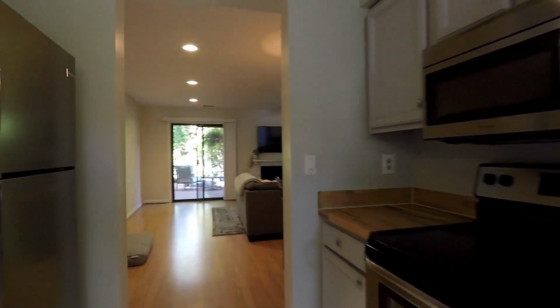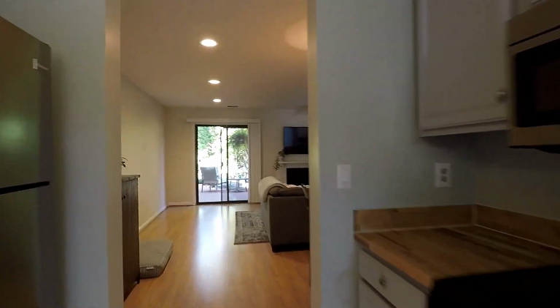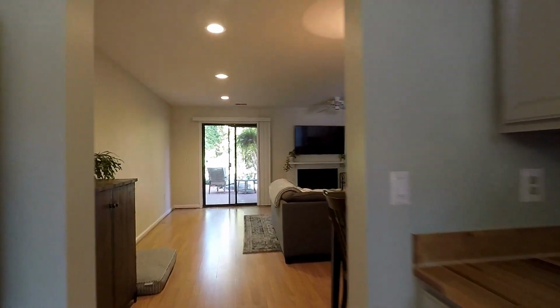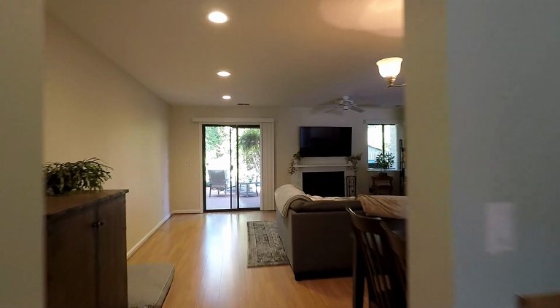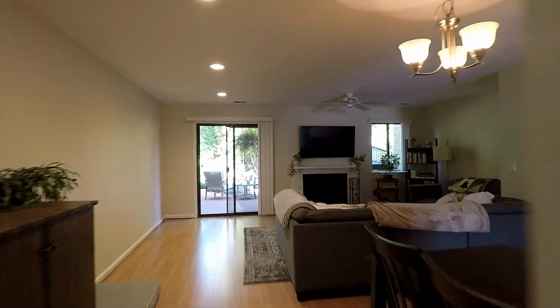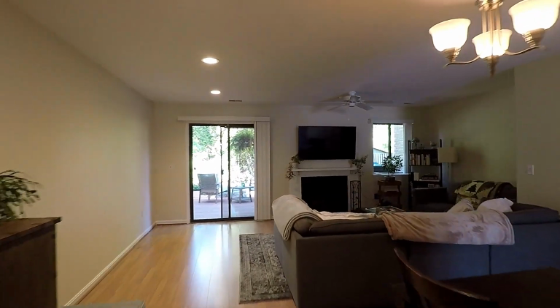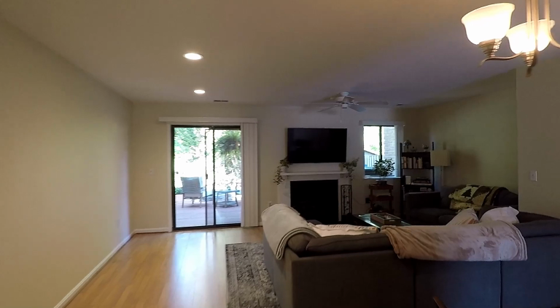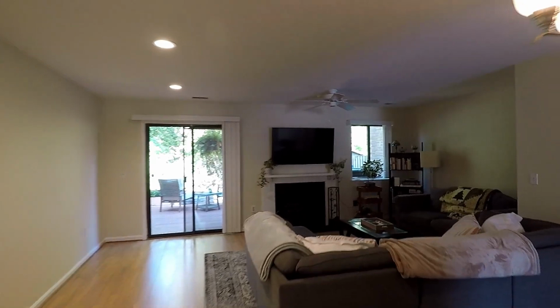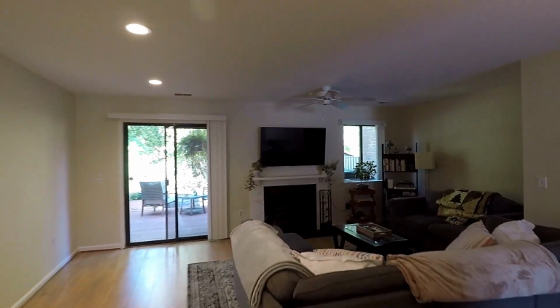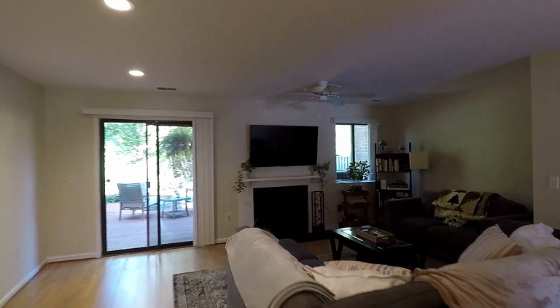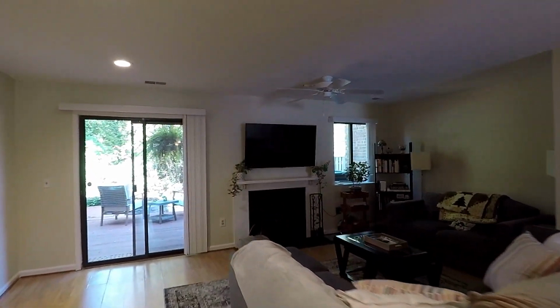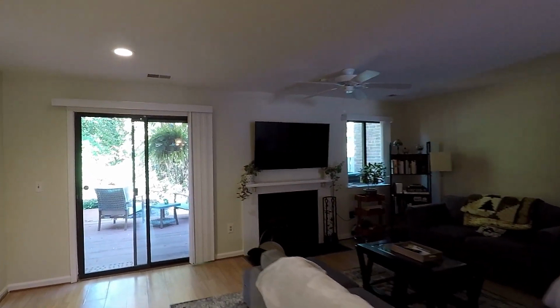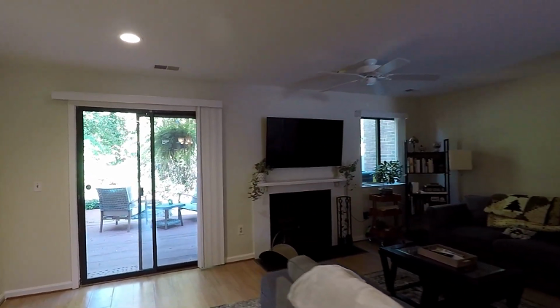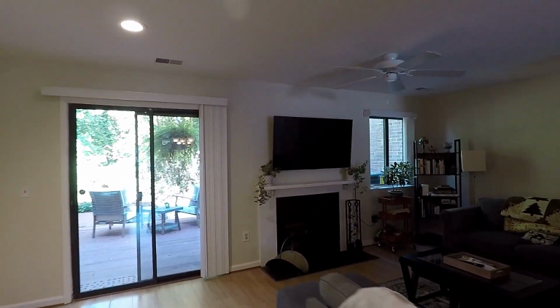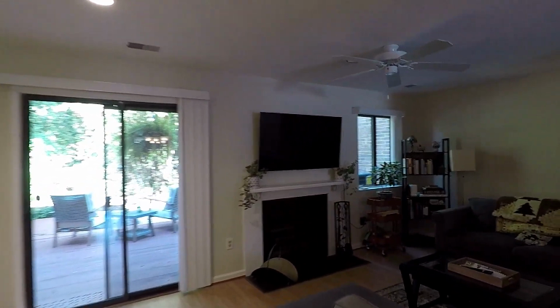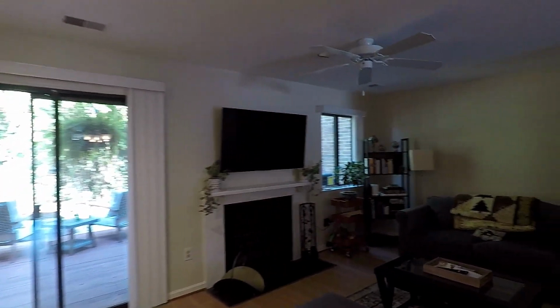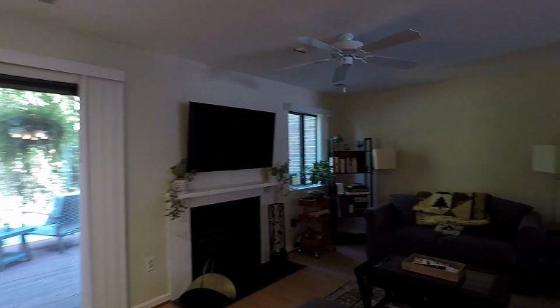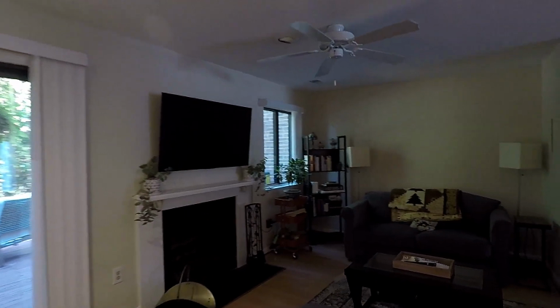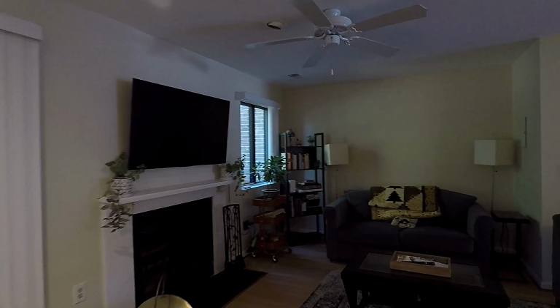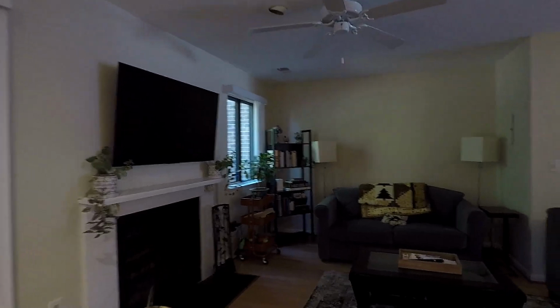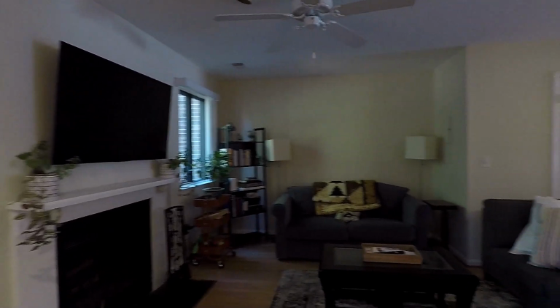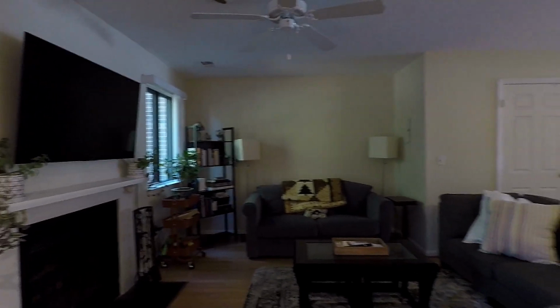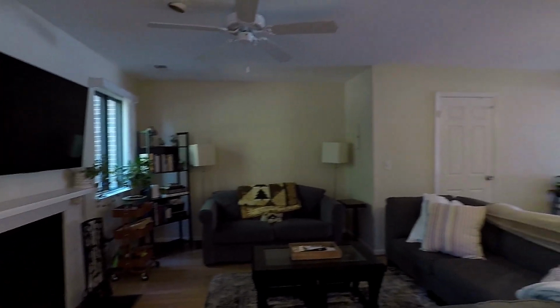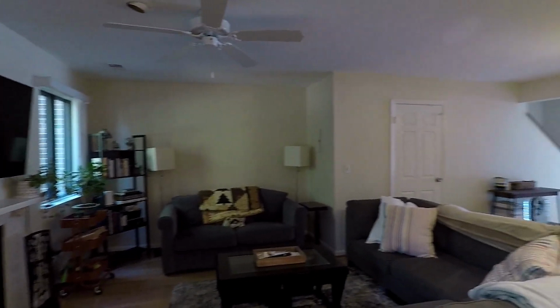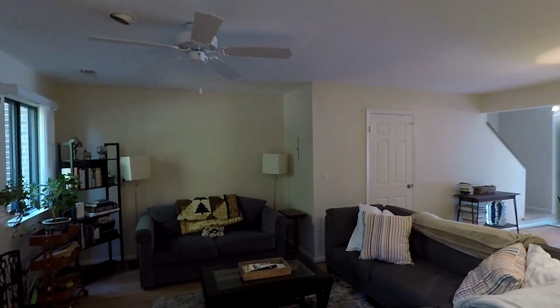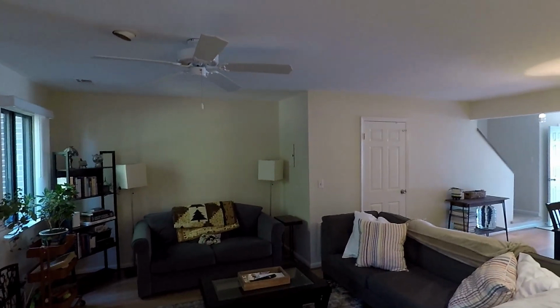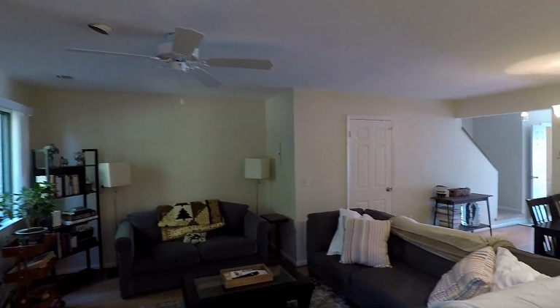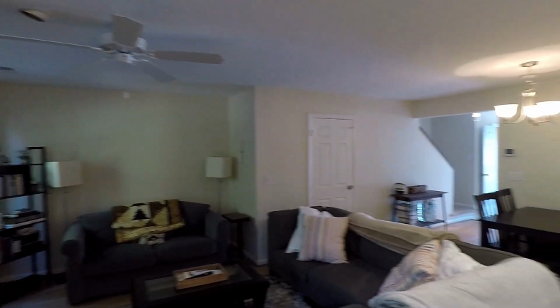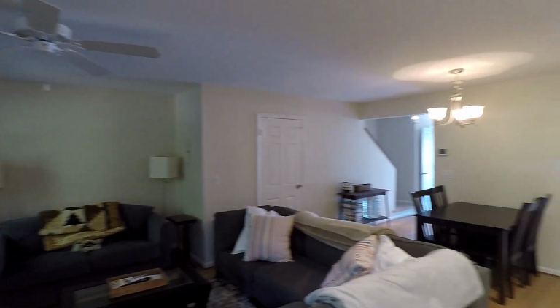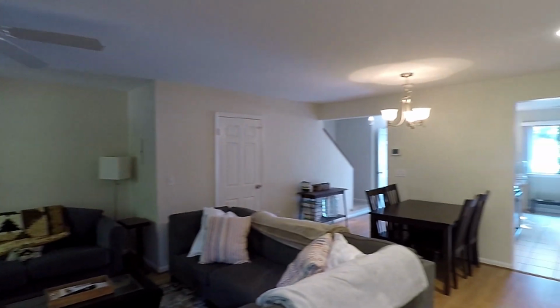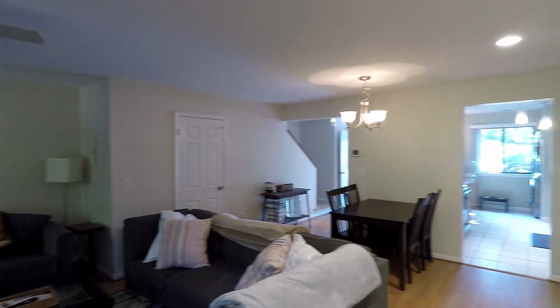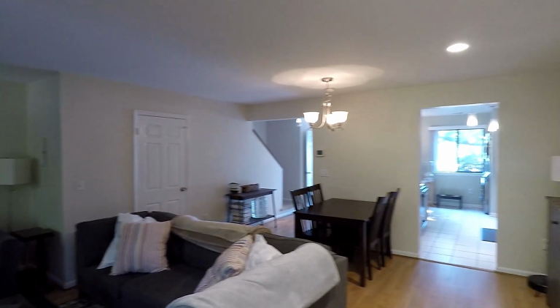This leads out to a huge living and dining room with sliding glass doors to go to the backyard. Great living space with a ceiling fan, and over there you can see the dining area.